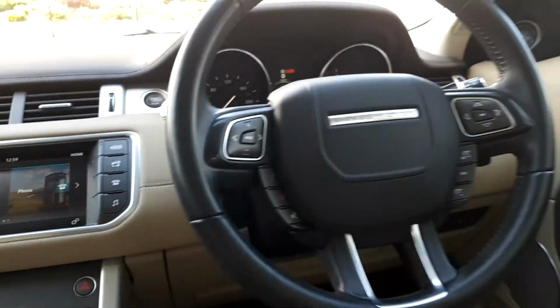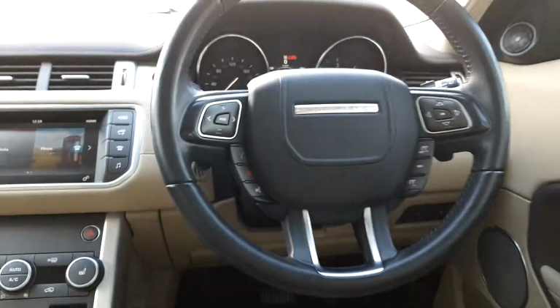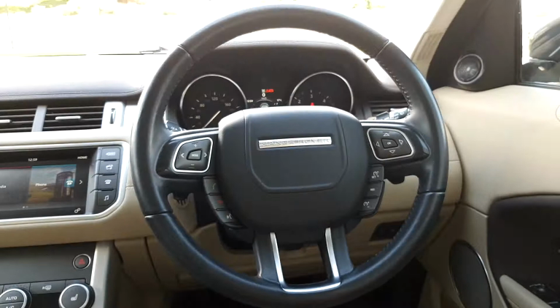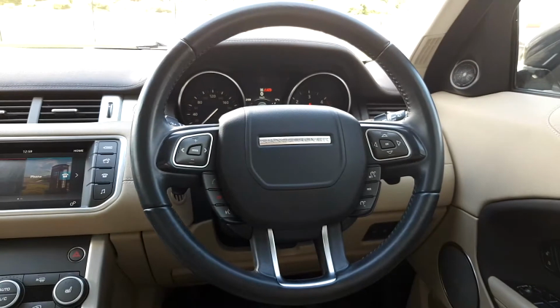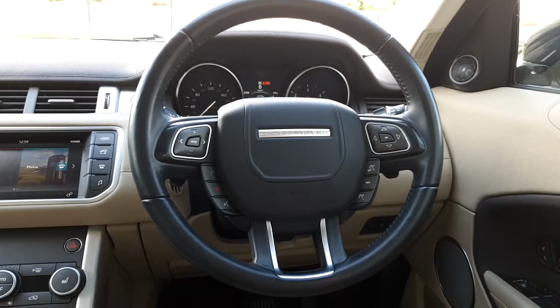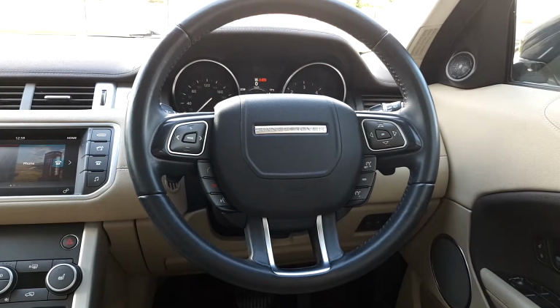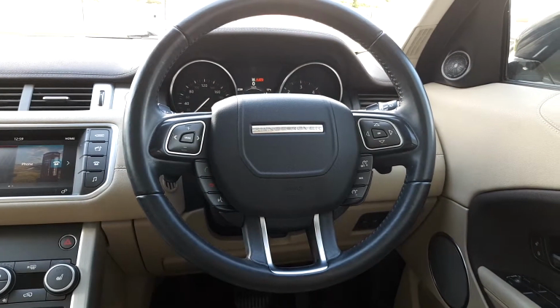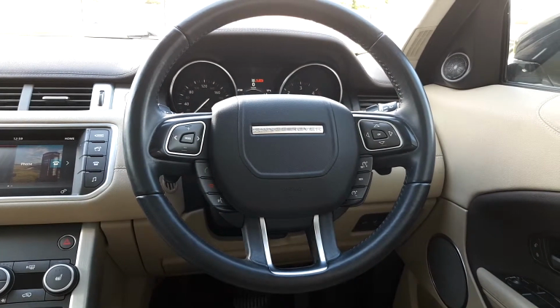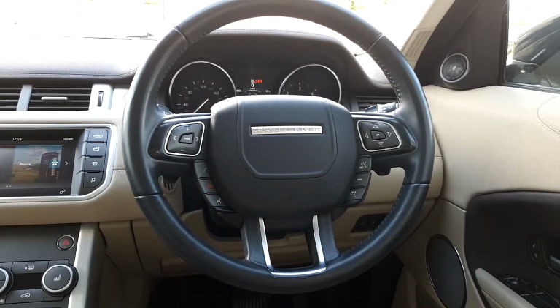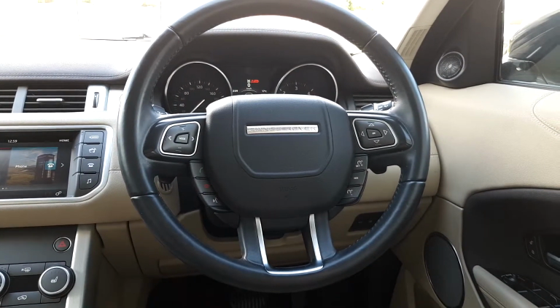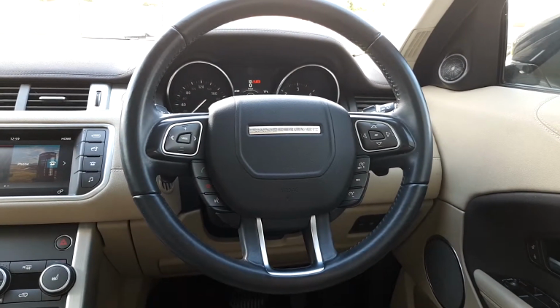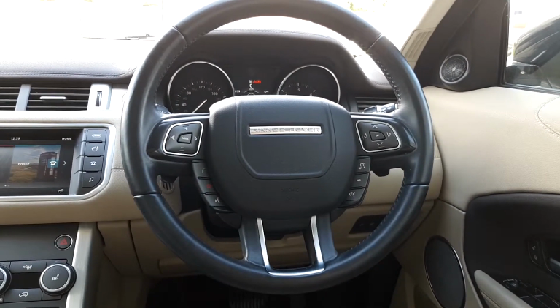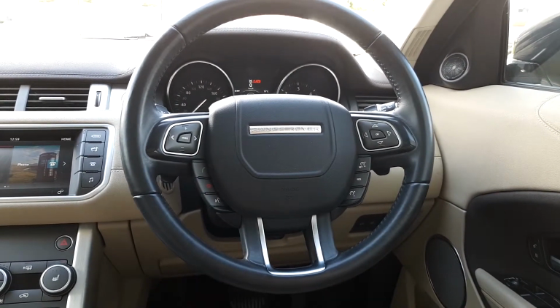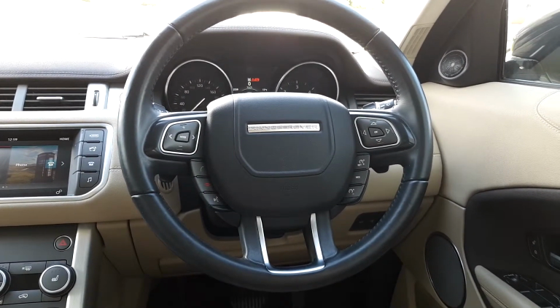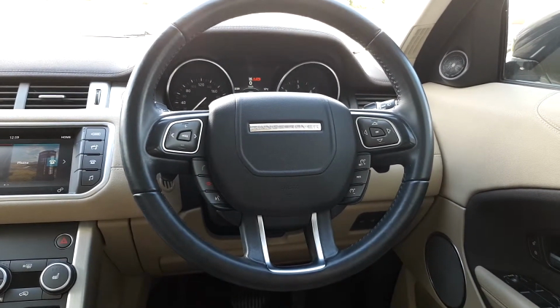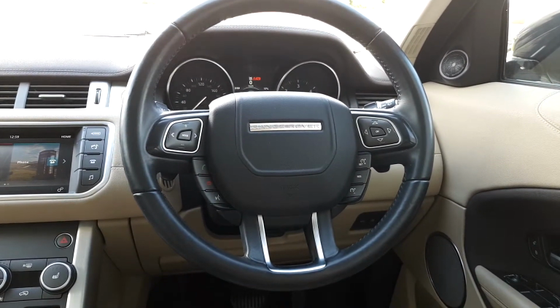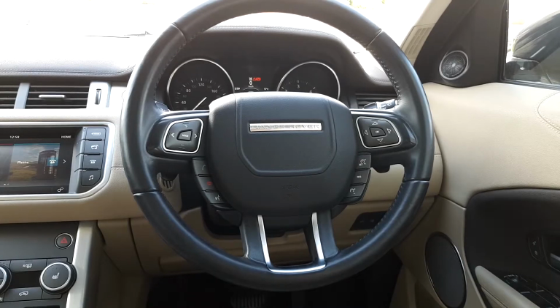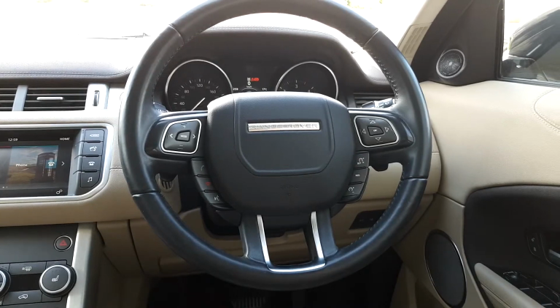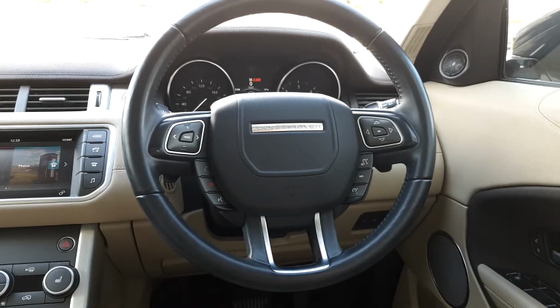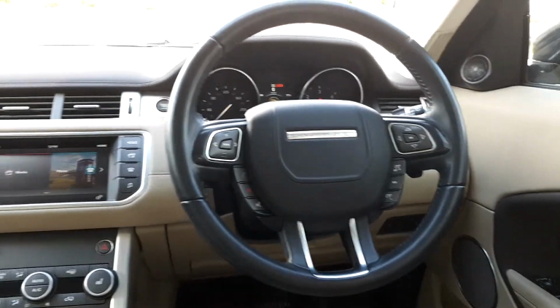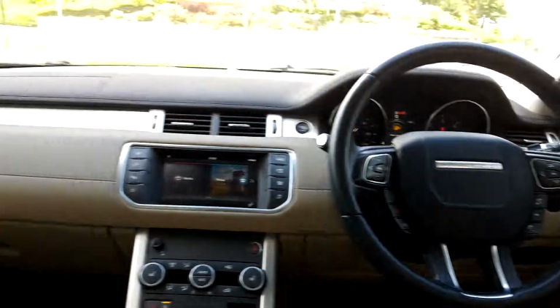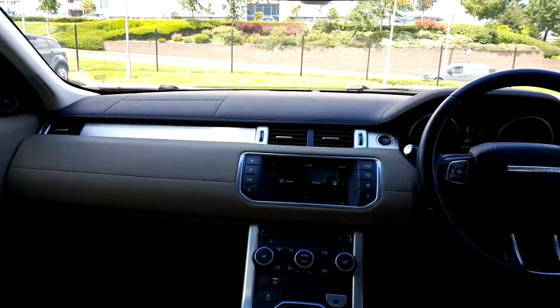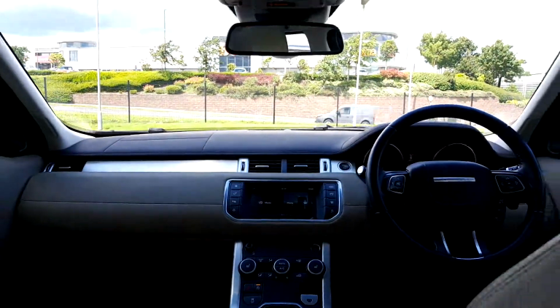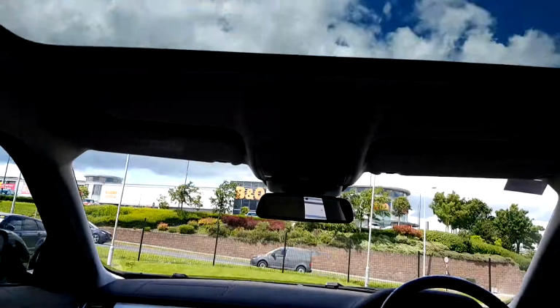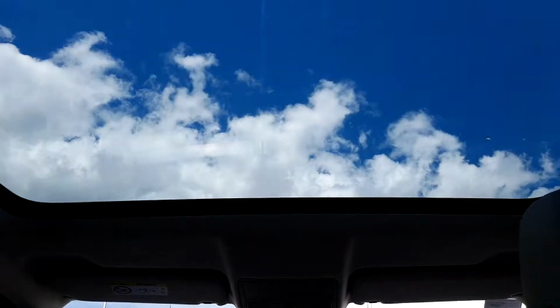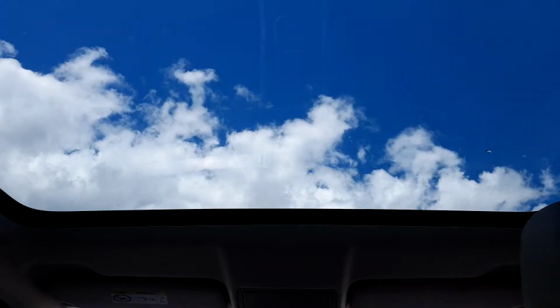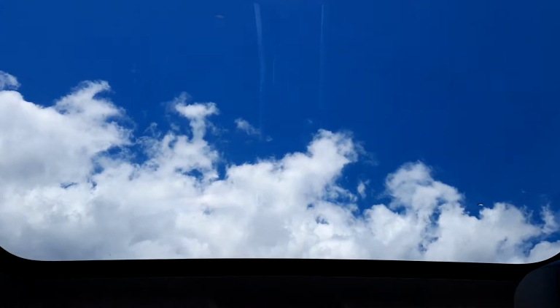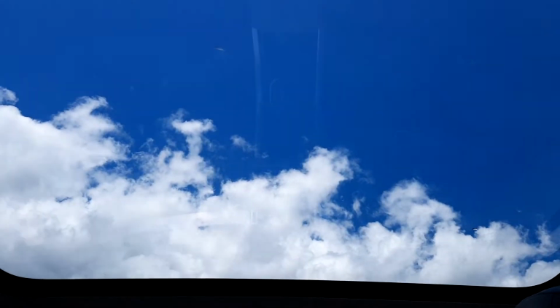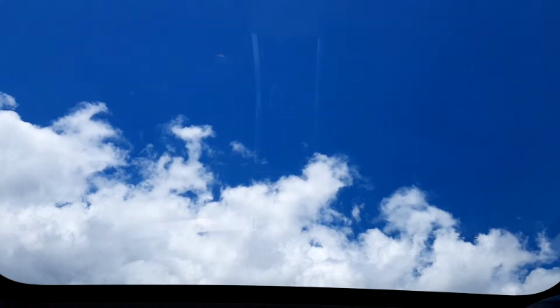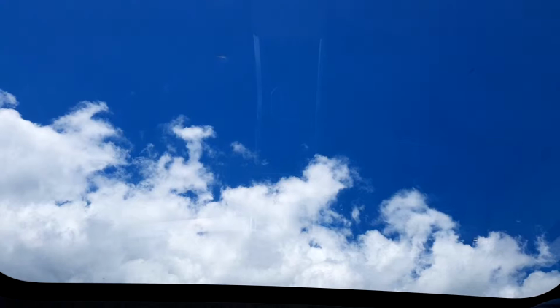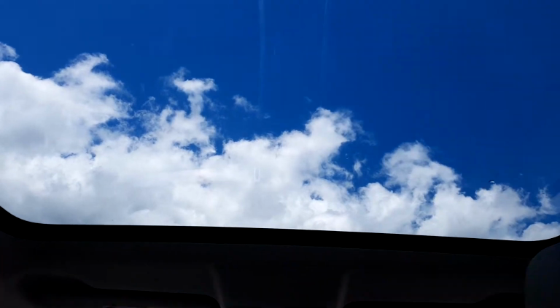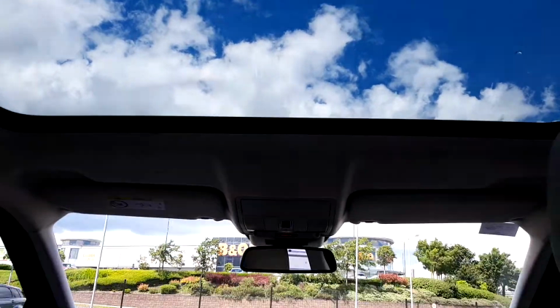We also have a multifunctional leather steering wheel with various functionalities, cruise control settings, auto lights and wipers, and much more. And lastly we also have a panoramic sunroof in this car as well, which is a really nice feature.